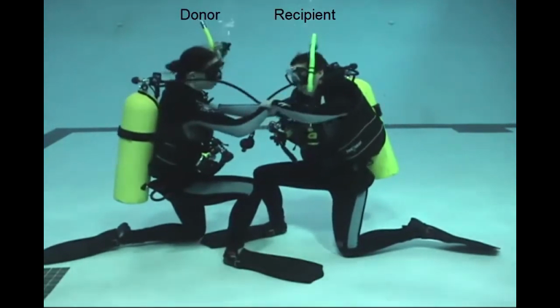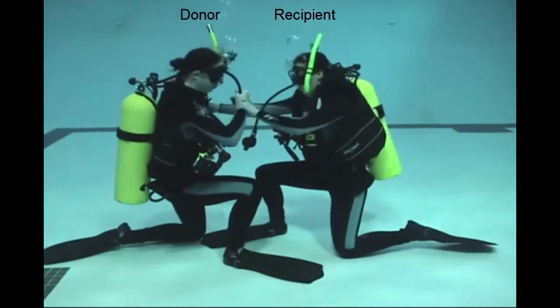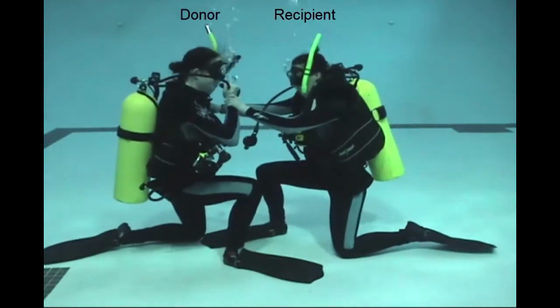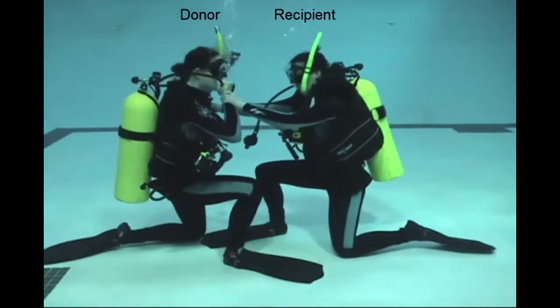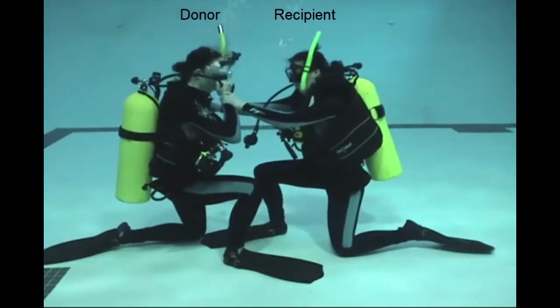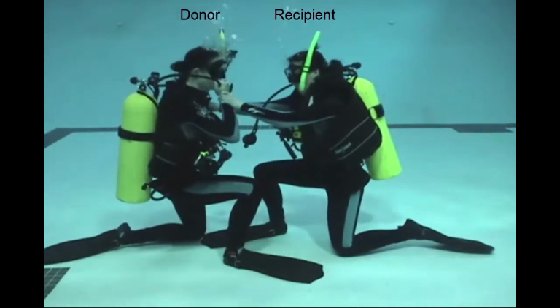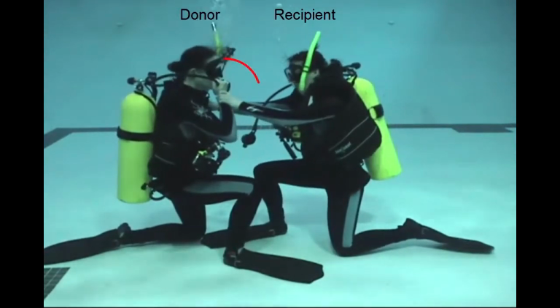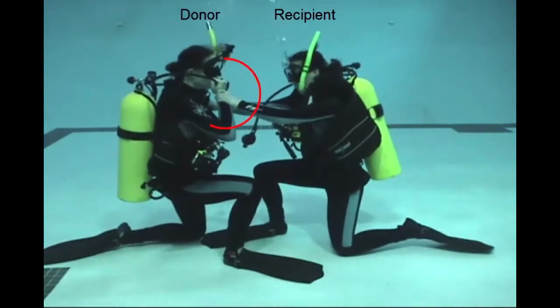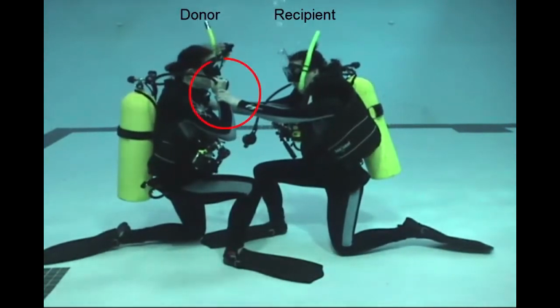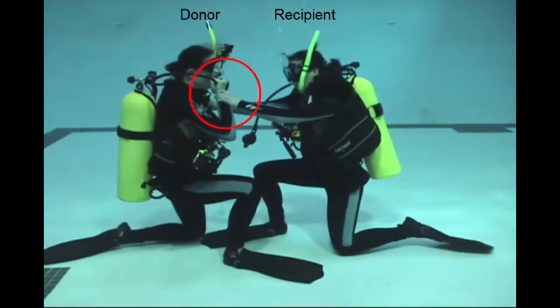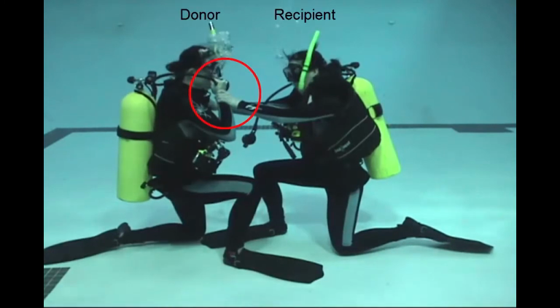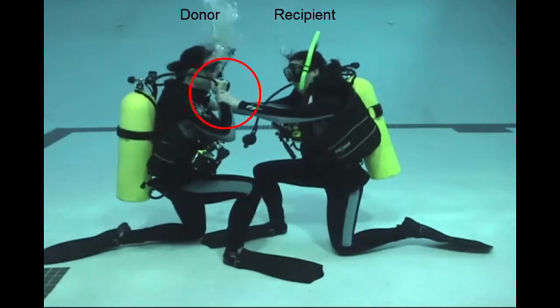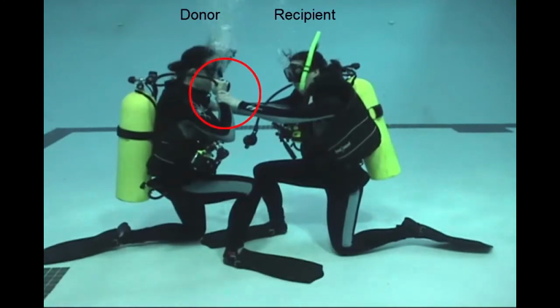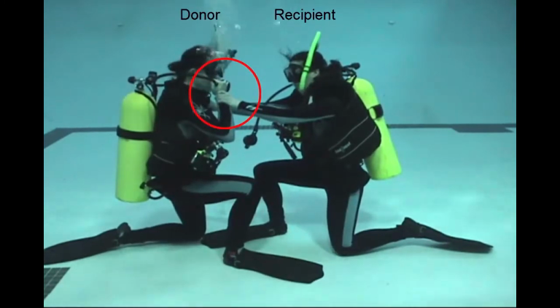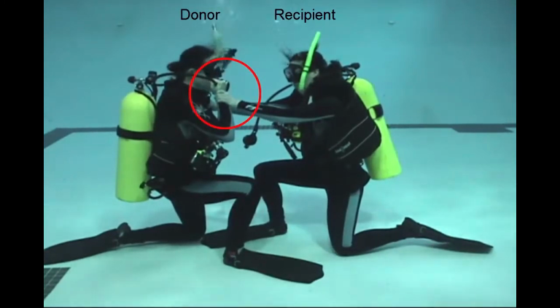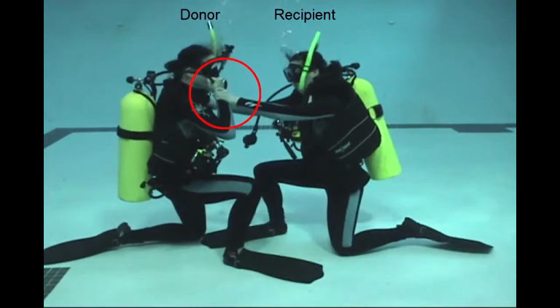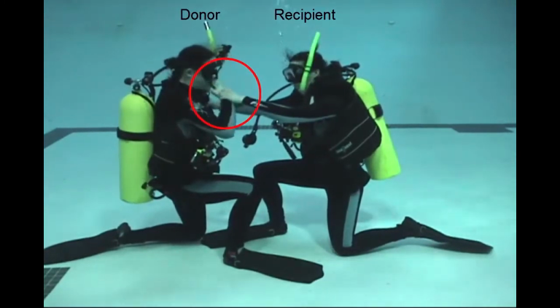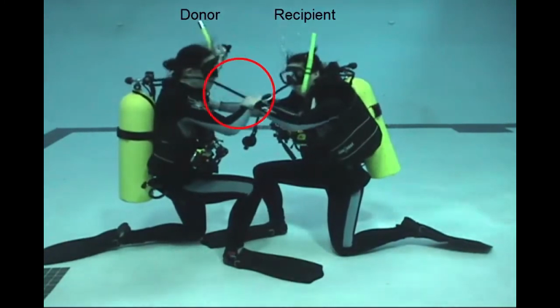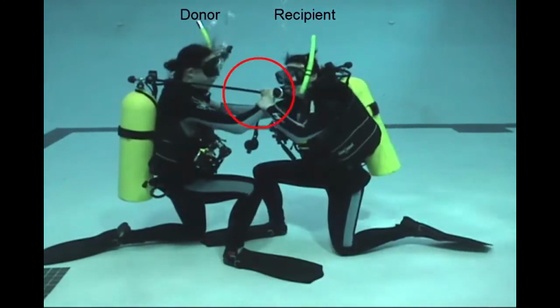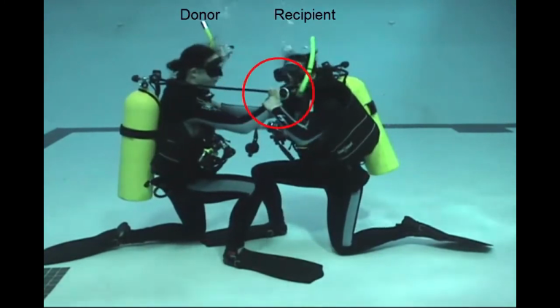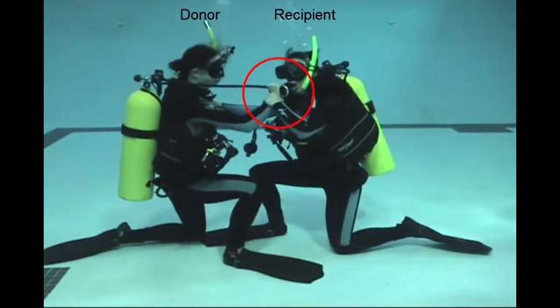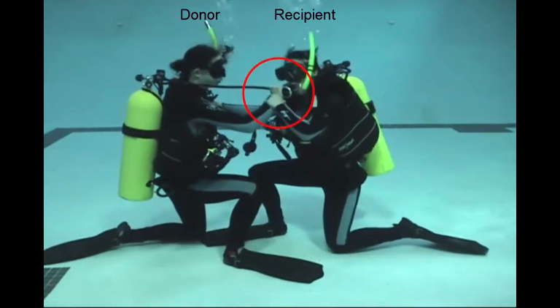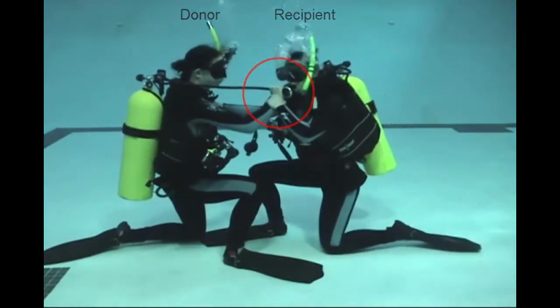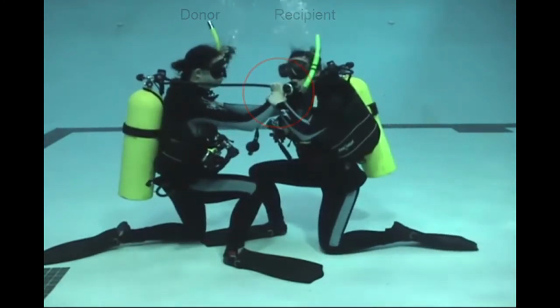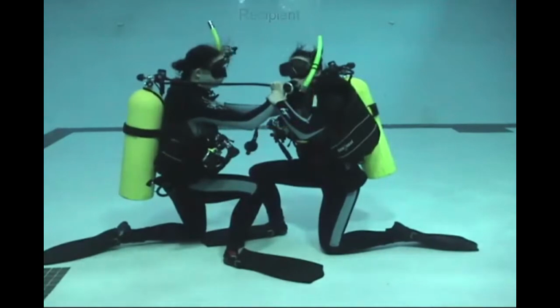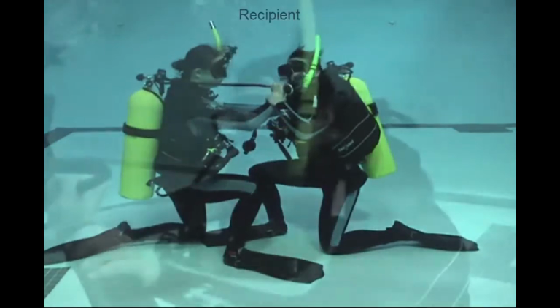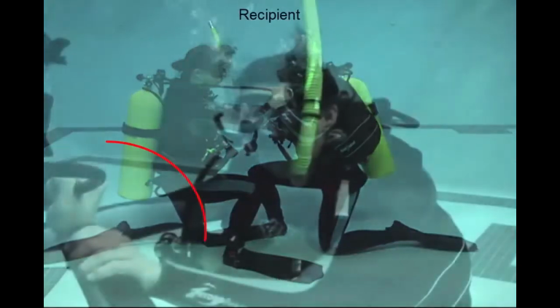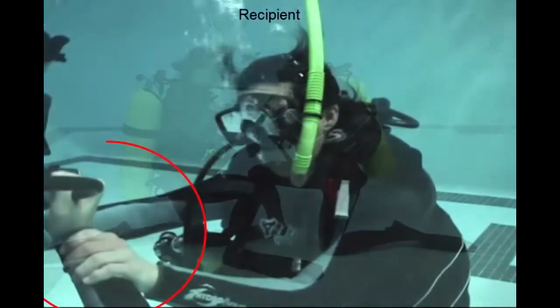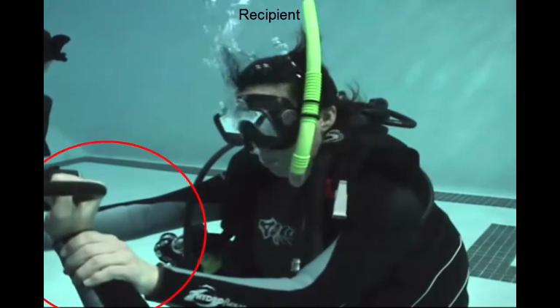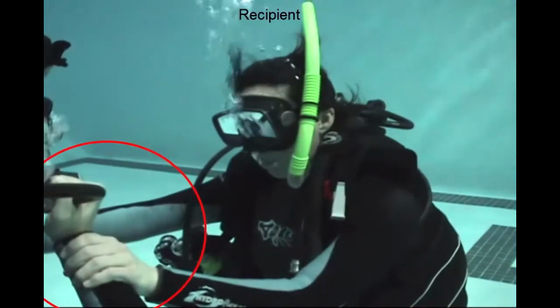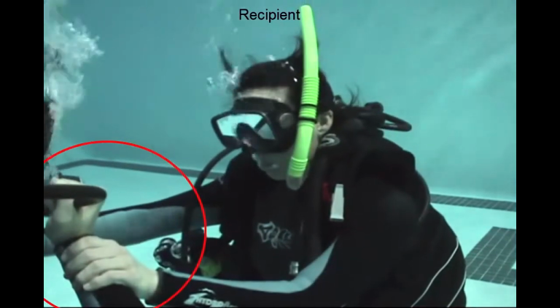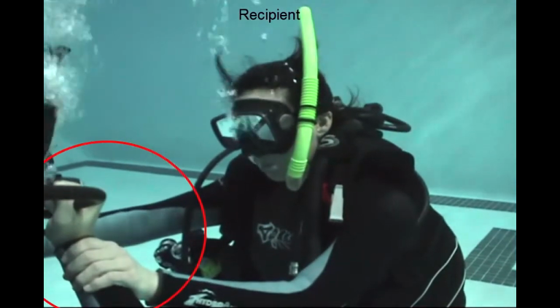Notice the hand position. The donor keeps control of the regulator by holding onto the second stage hose where it meets the second stage body. The recipient holds onto the donor's wrist.